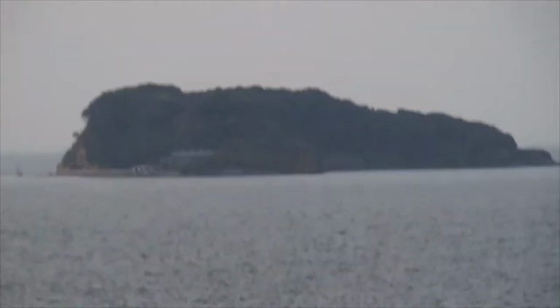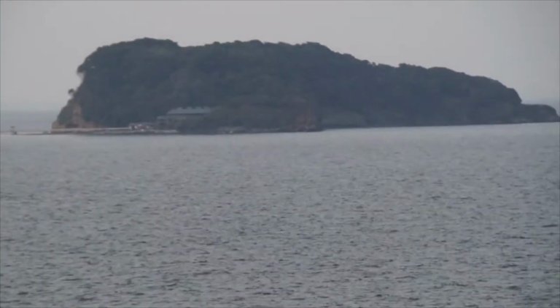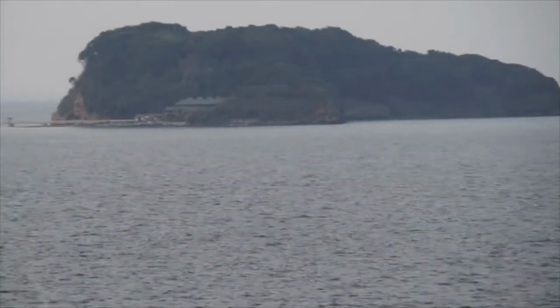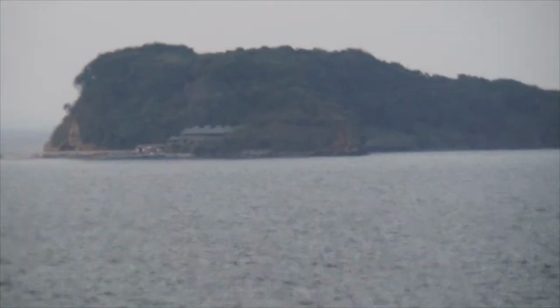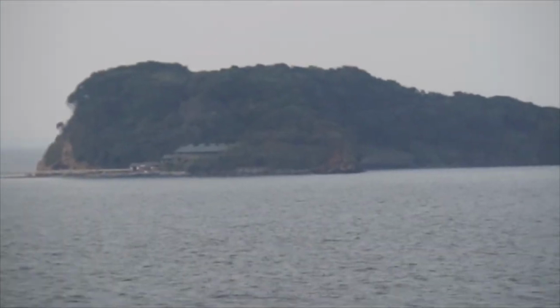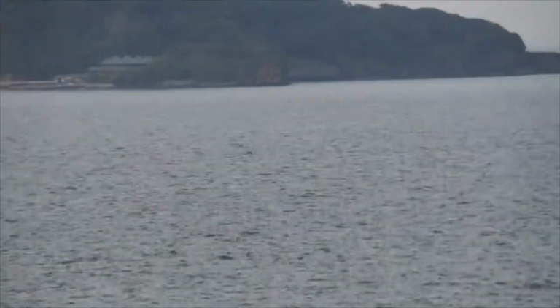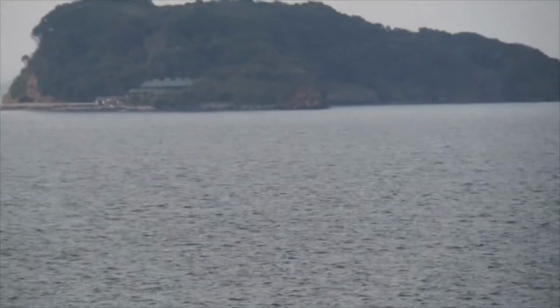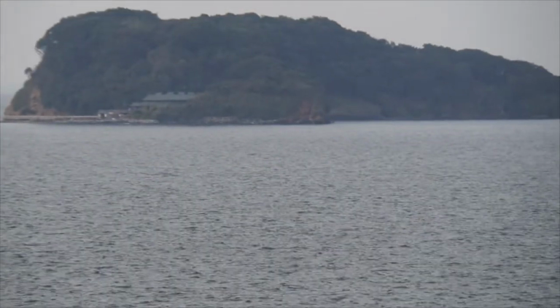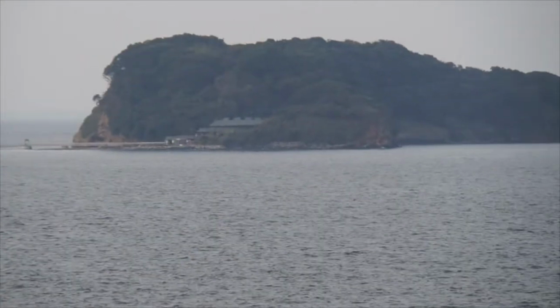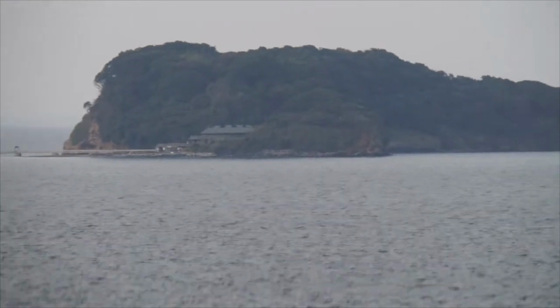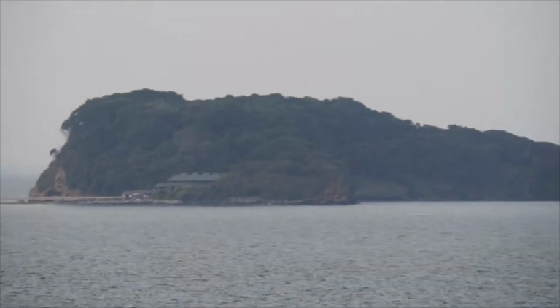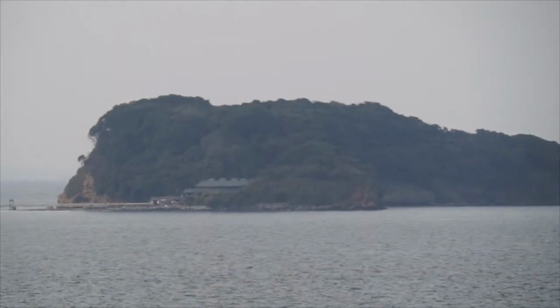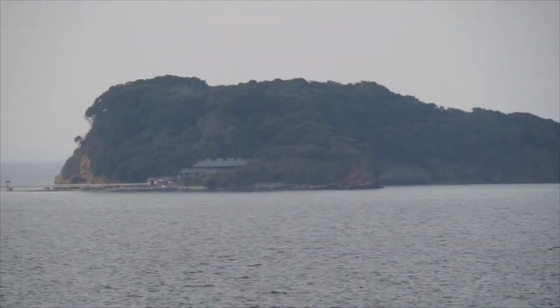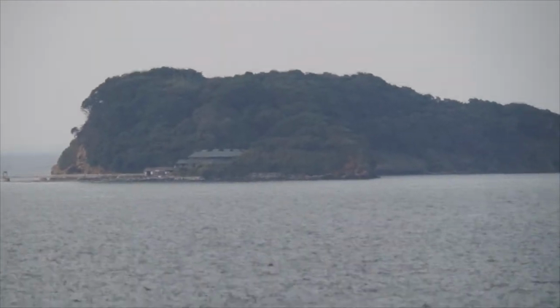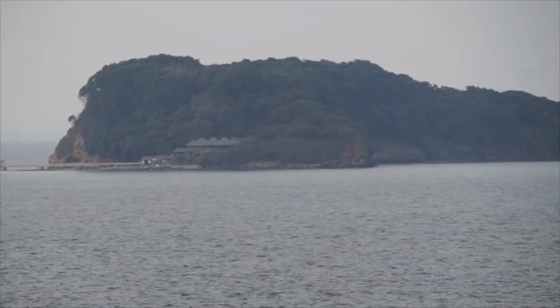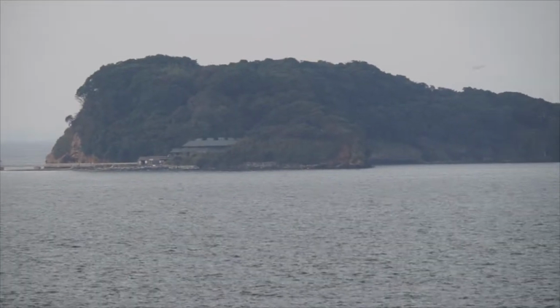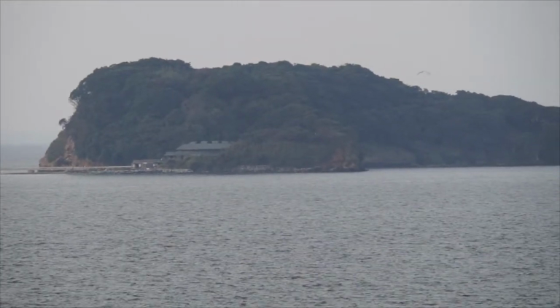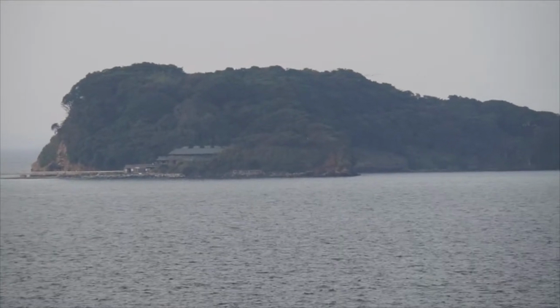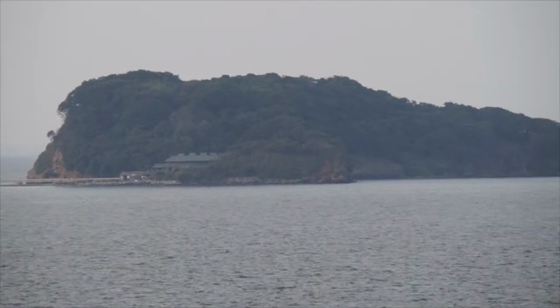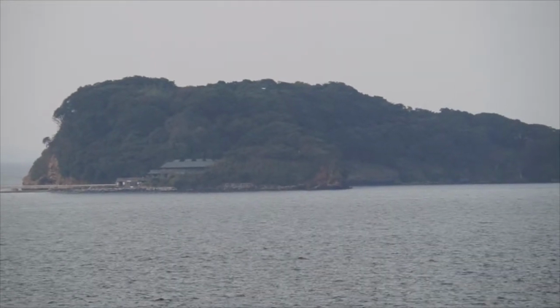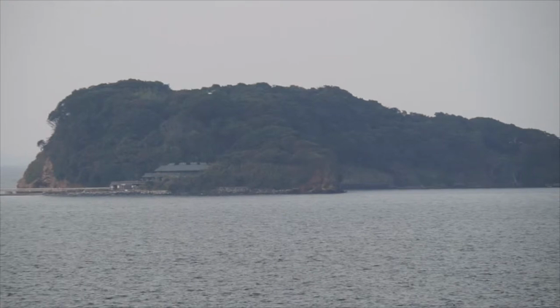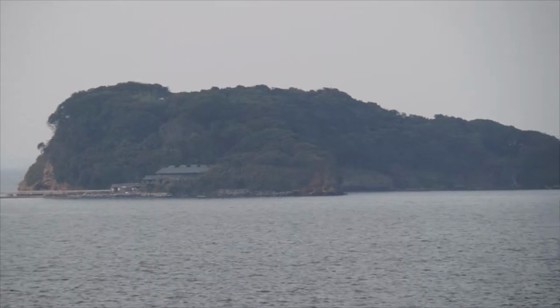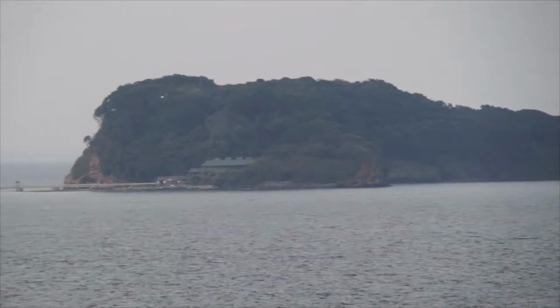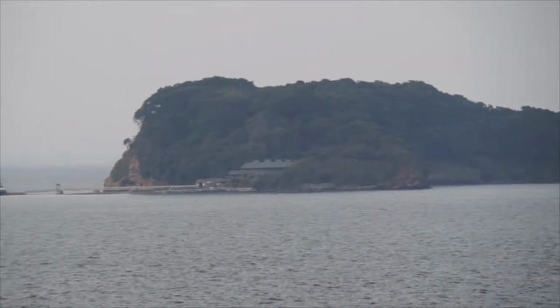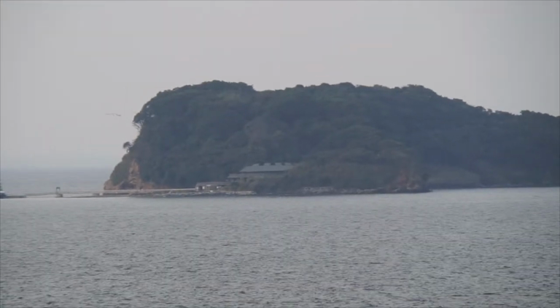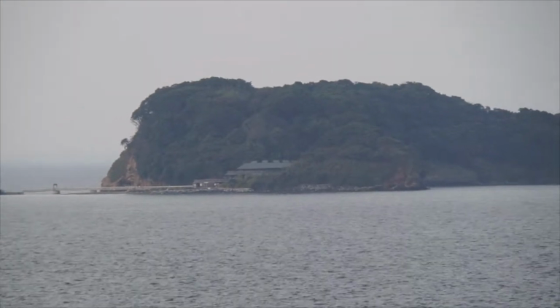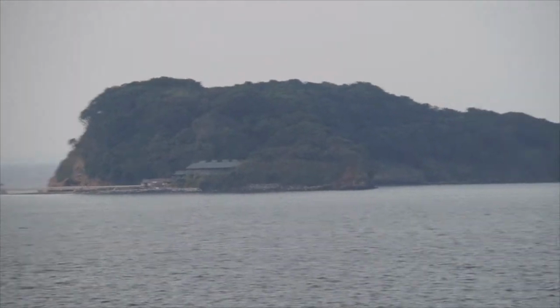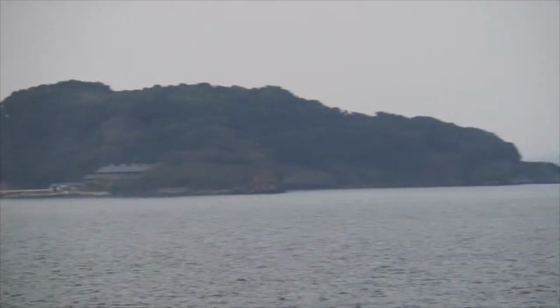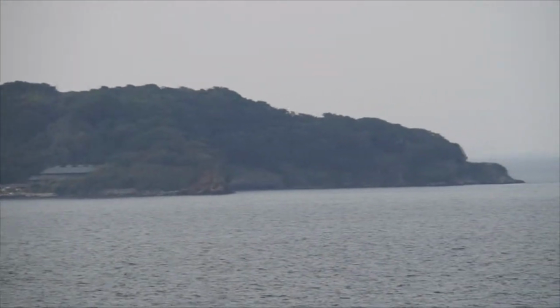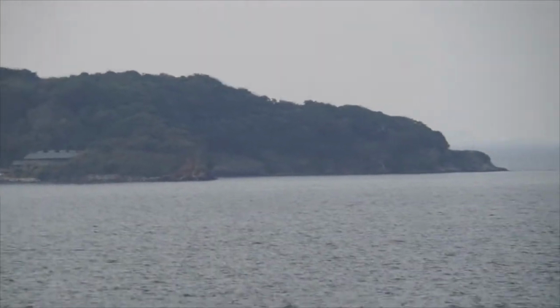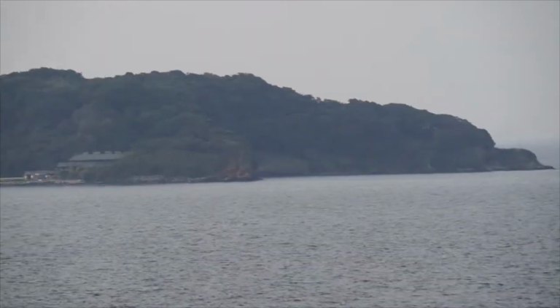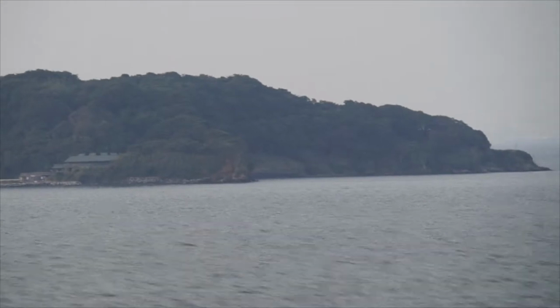Try to keep this as steady as possible. Yeah, this doesn't have the built-in stabilization like my other camera has, but there it is all the way zoomed in. You can clearly see things on the island, birds flying by and stuff like that, so that's pretty cool.